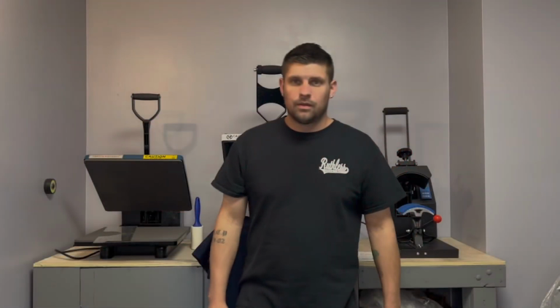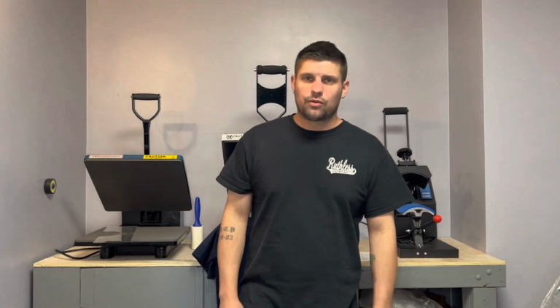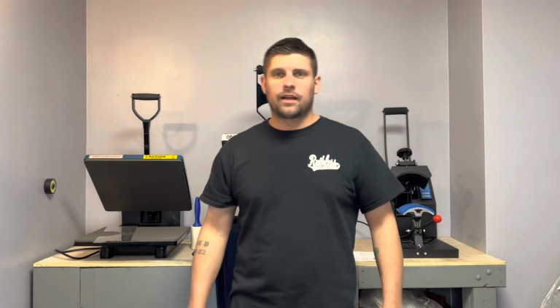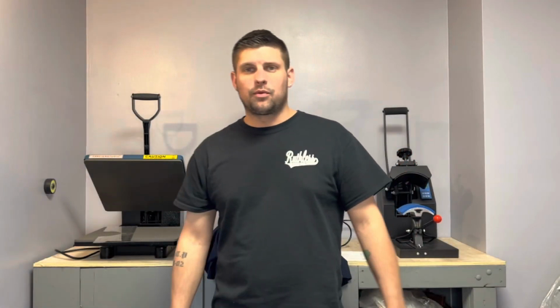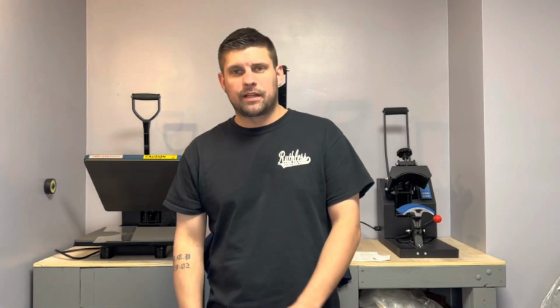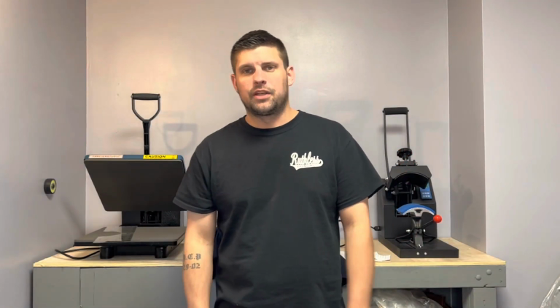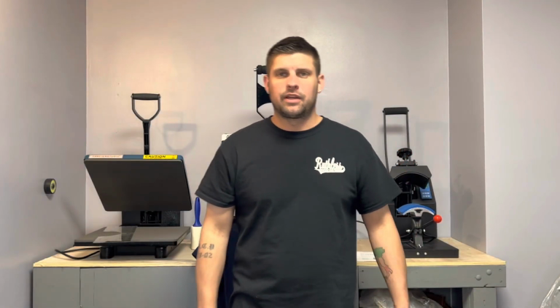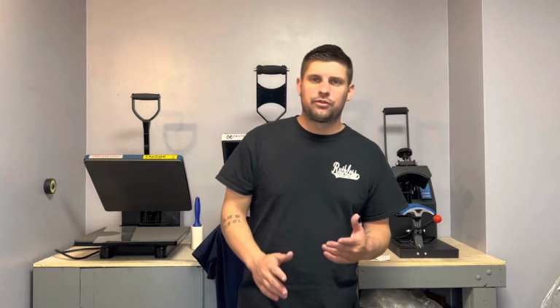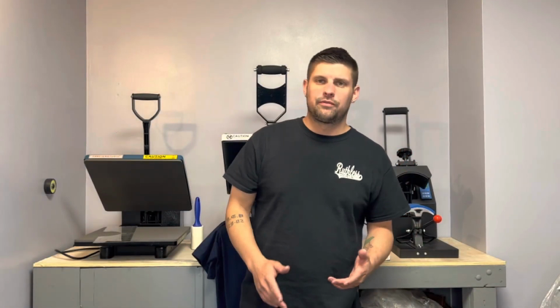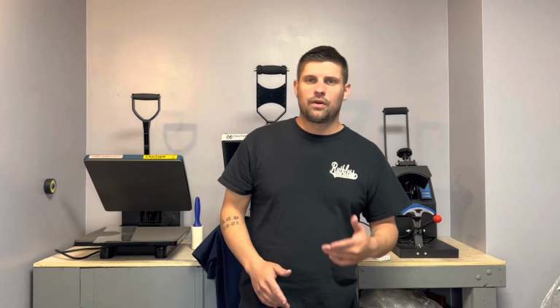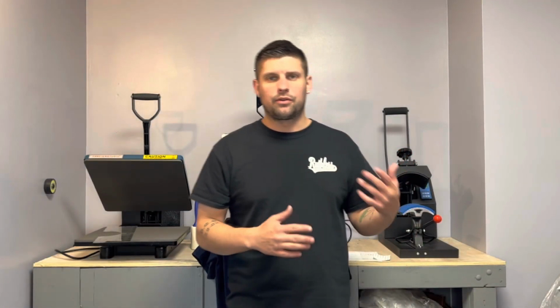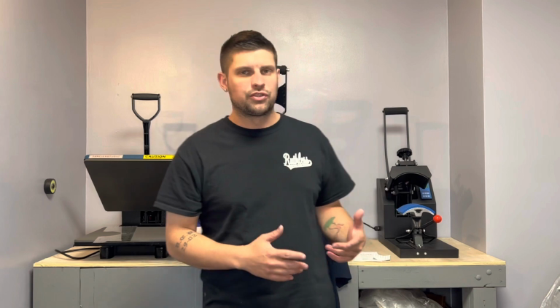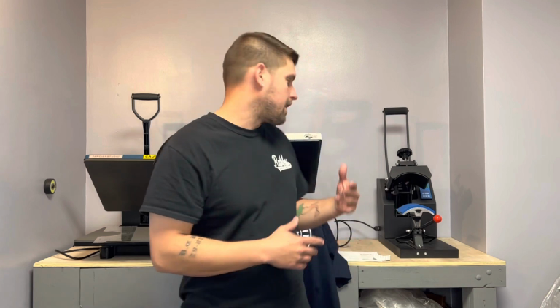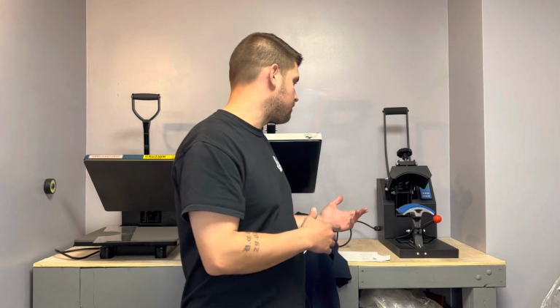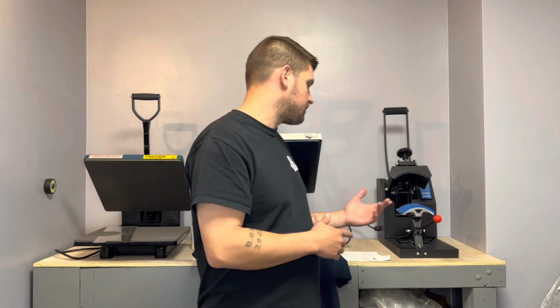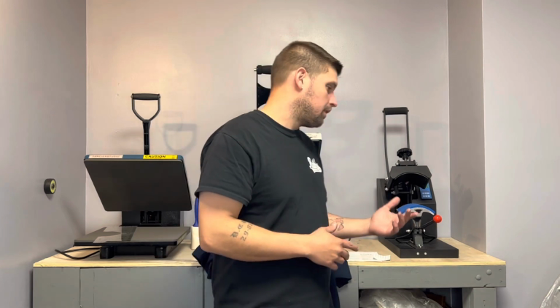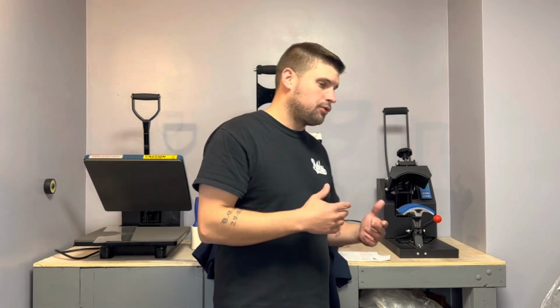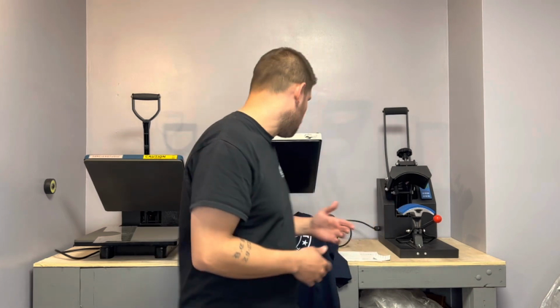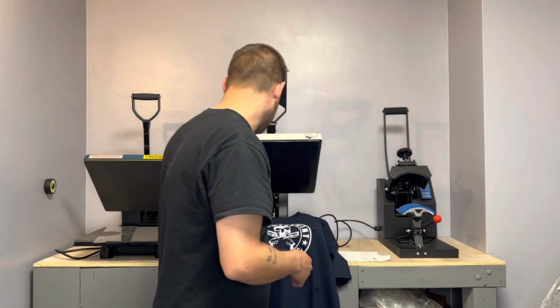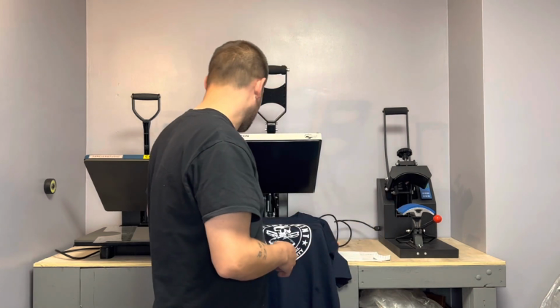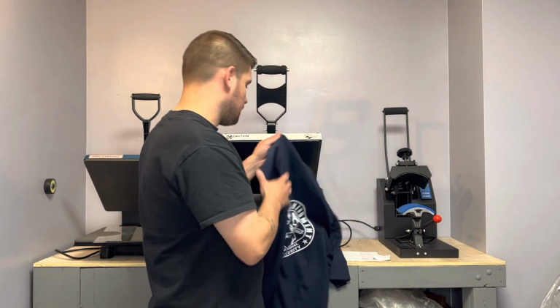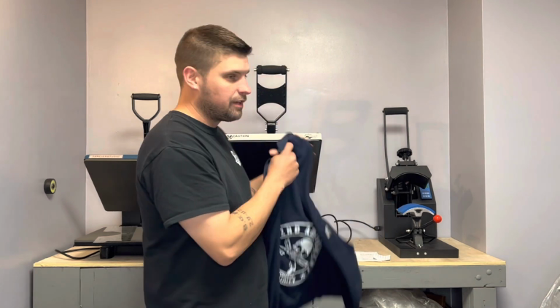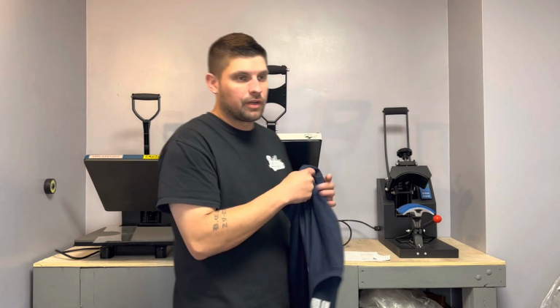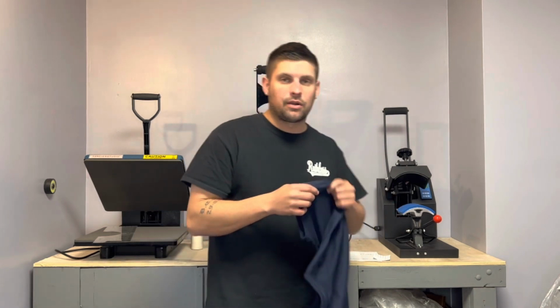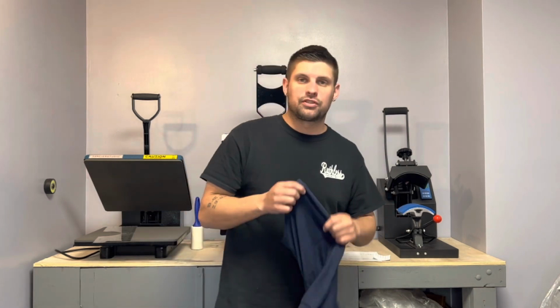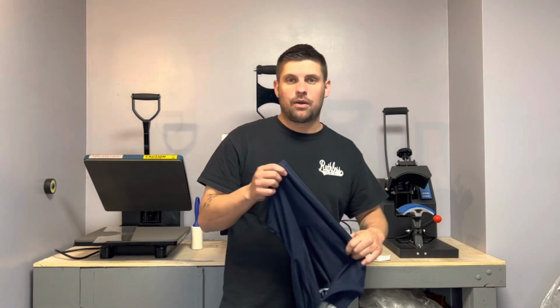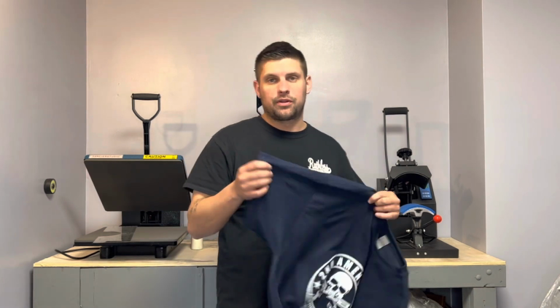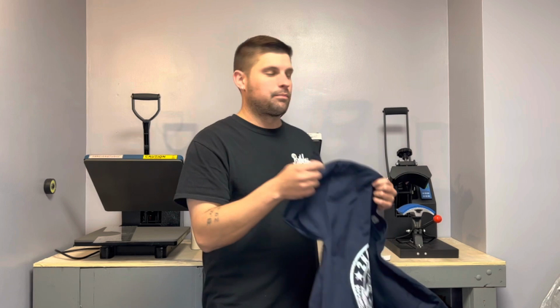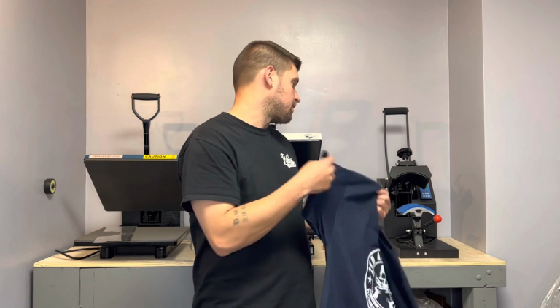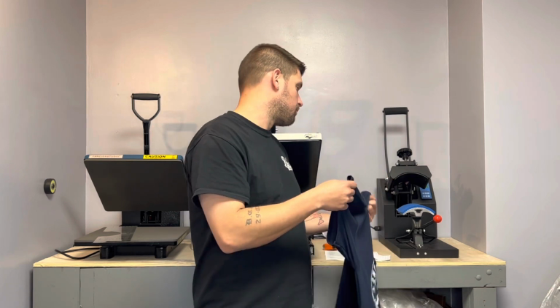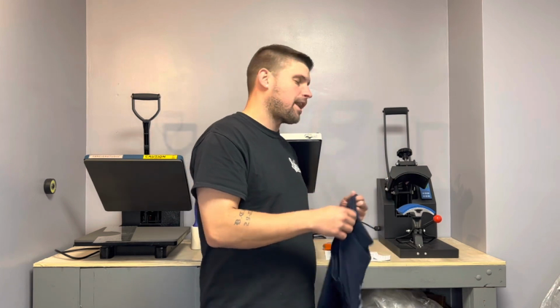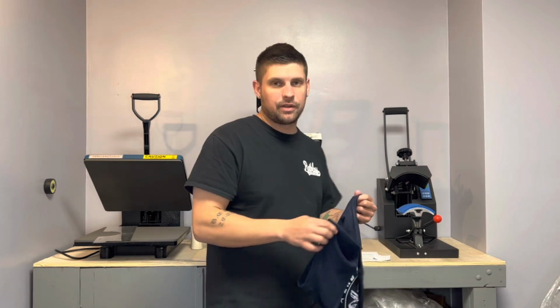What's going on guys? Welcome back to the channel. Today I'm going to be doing a video on using my hat press to do a sleeve print. I got questions about what different prints I could do with the hat press.